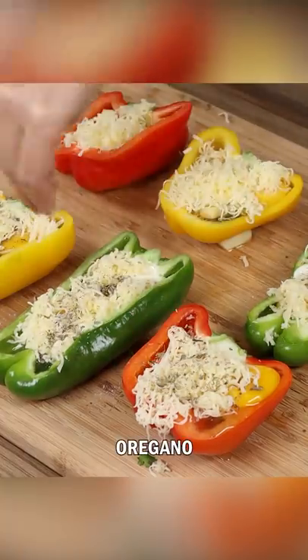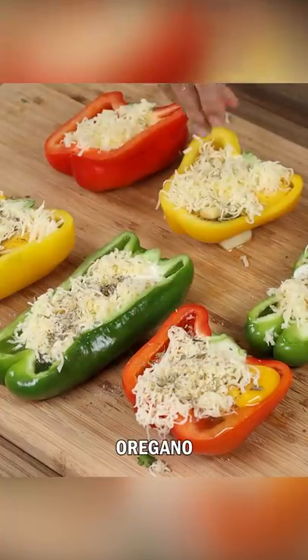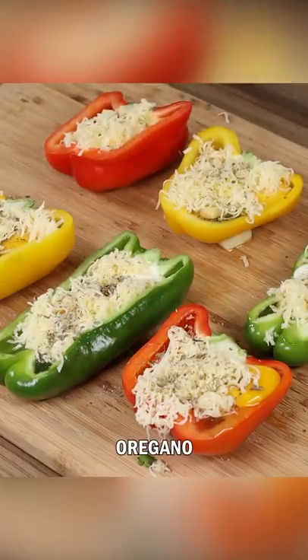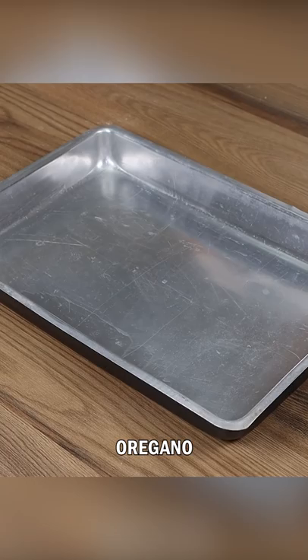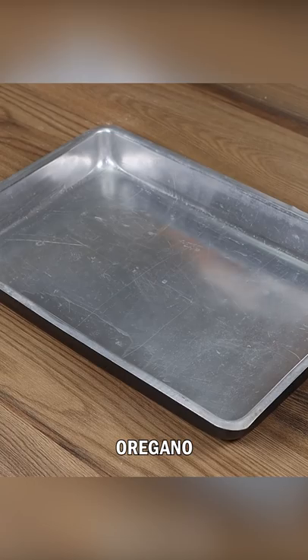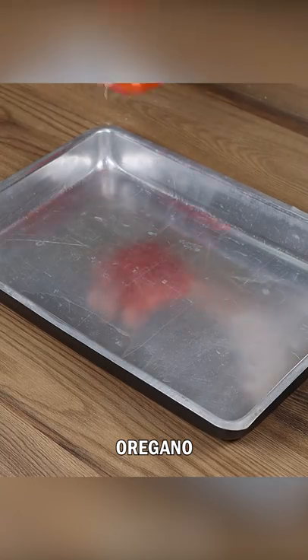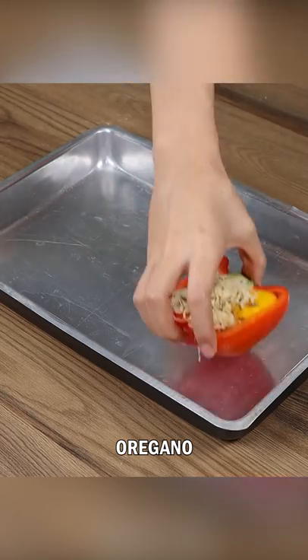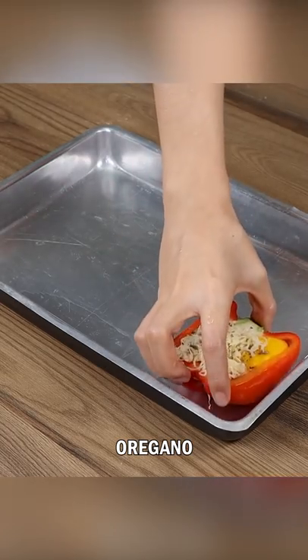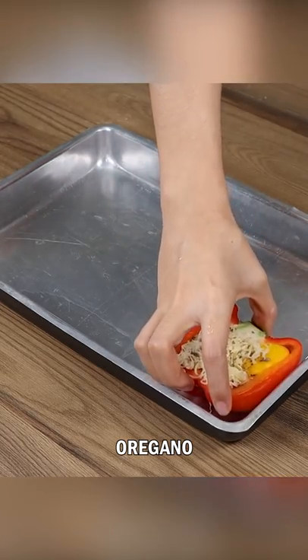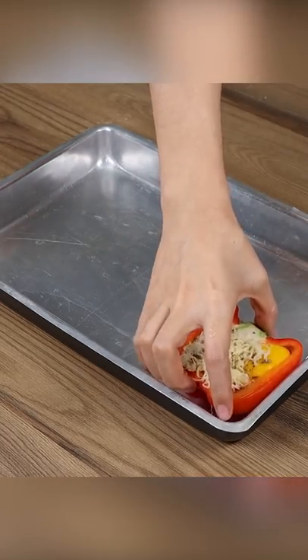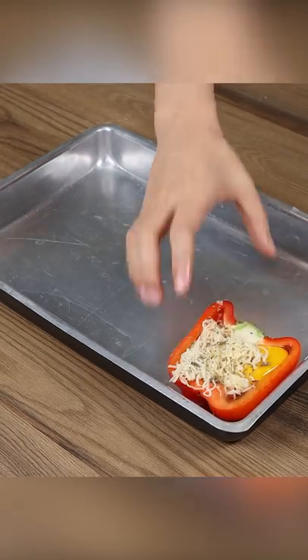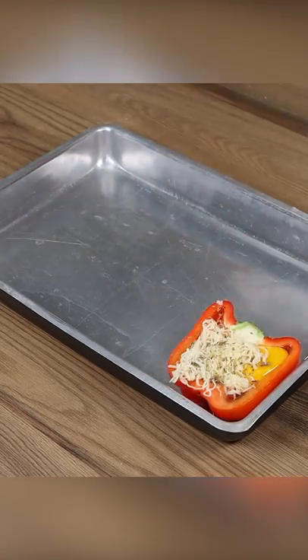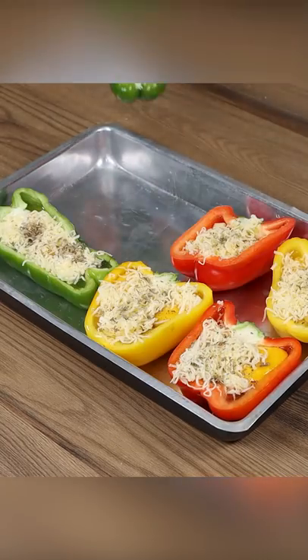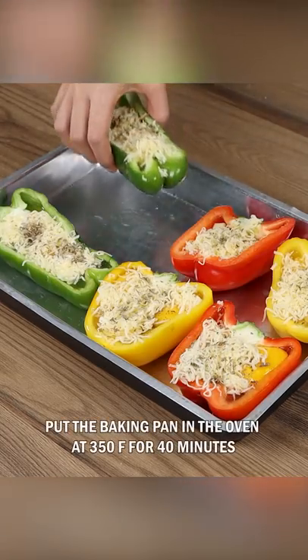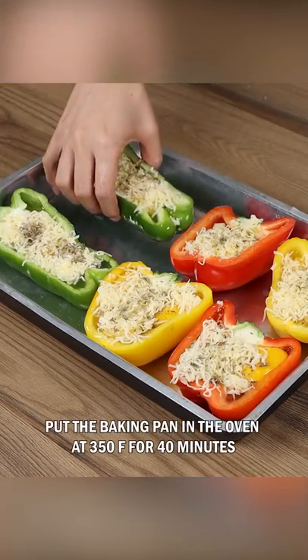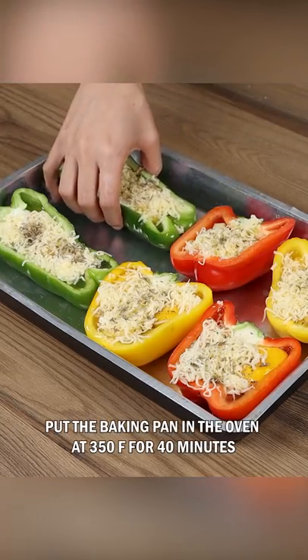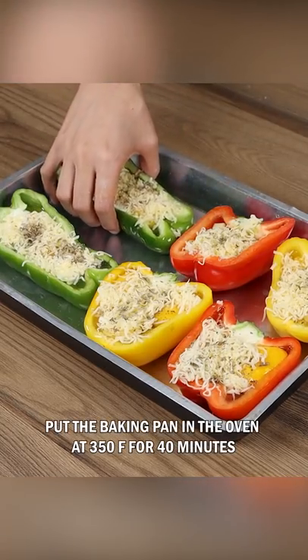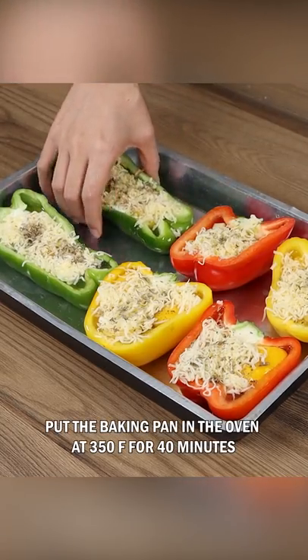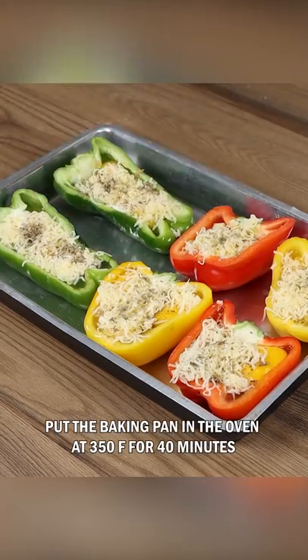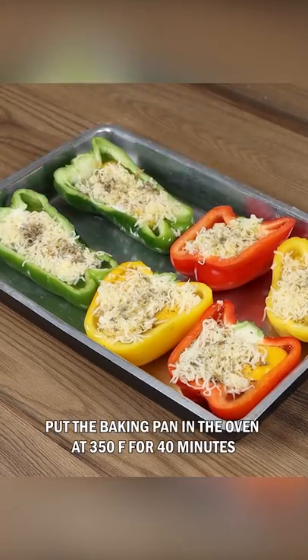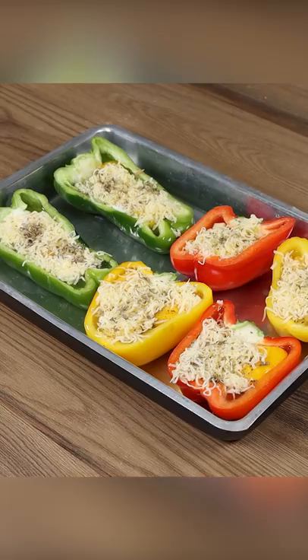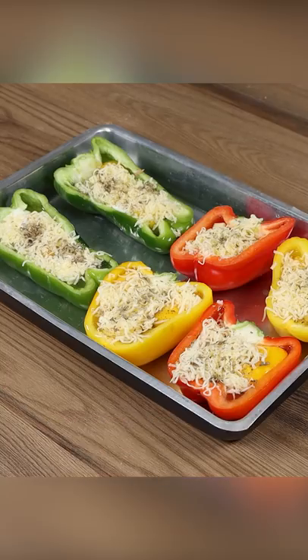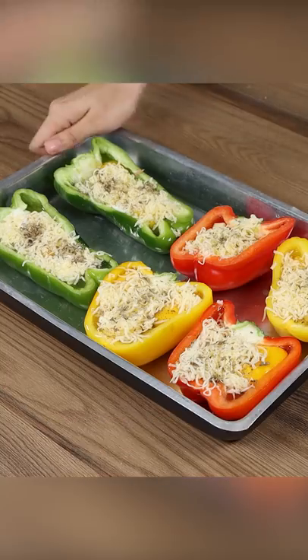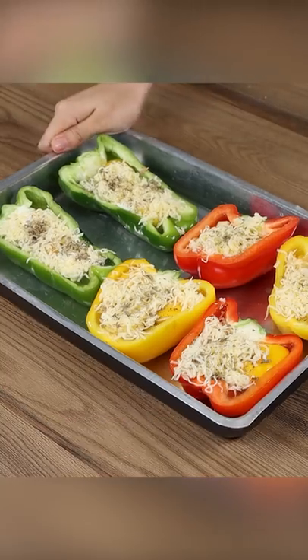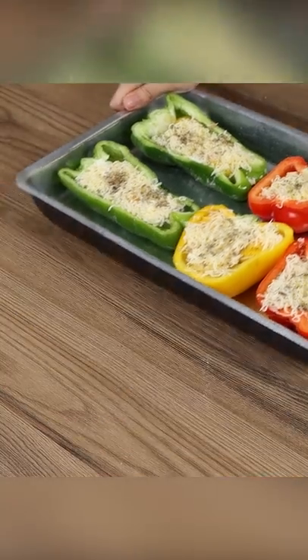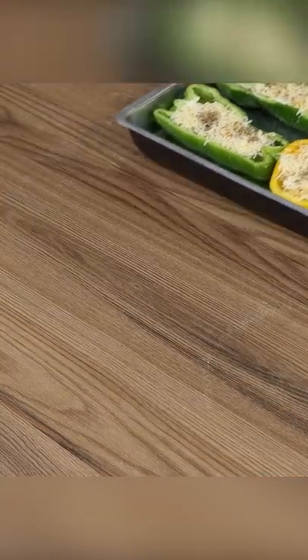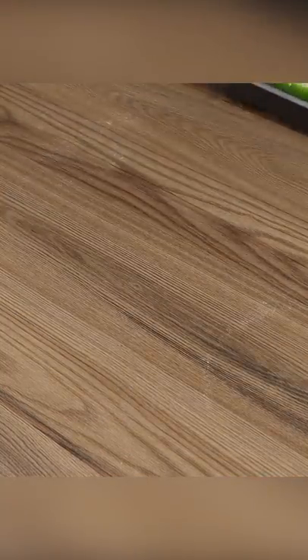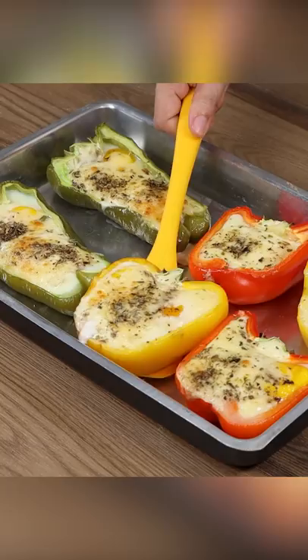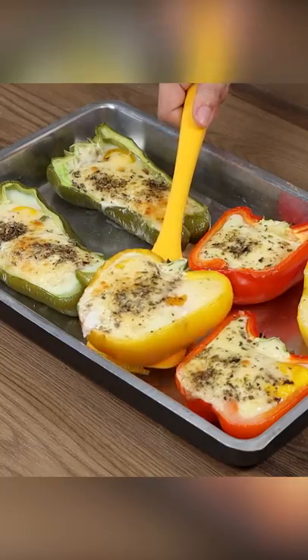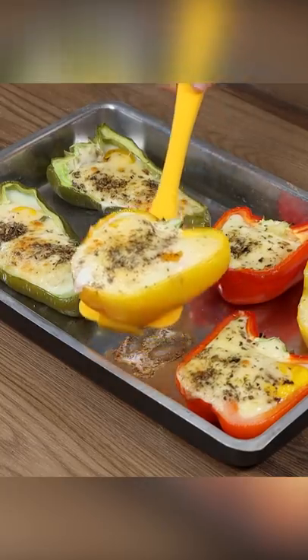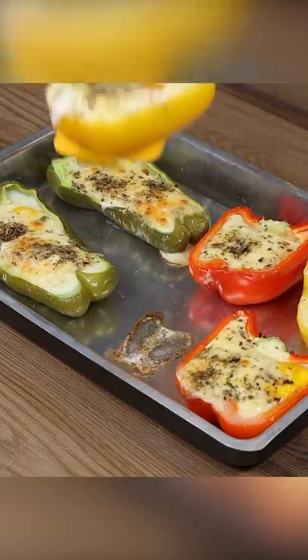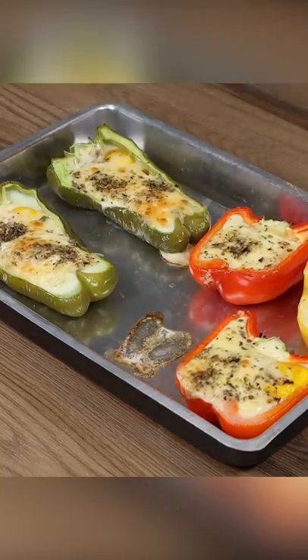Finally, add oregano to taste. Then put the baking pan in the oven preheated at 350 degrees for 40 minutes to cook both the eggs and the bell peppers. And our bell pepper recipe is done.